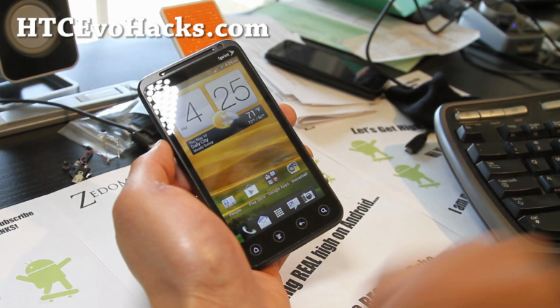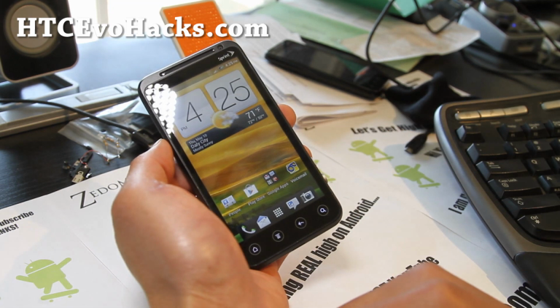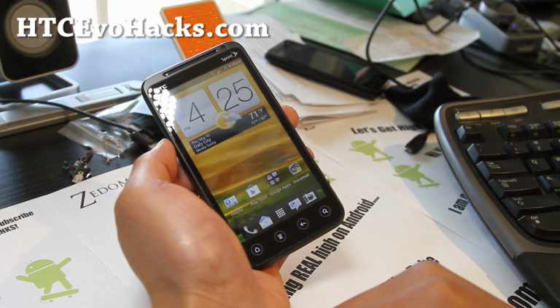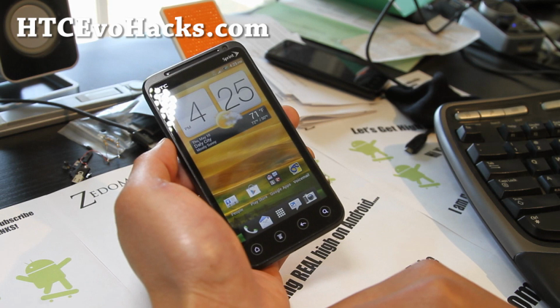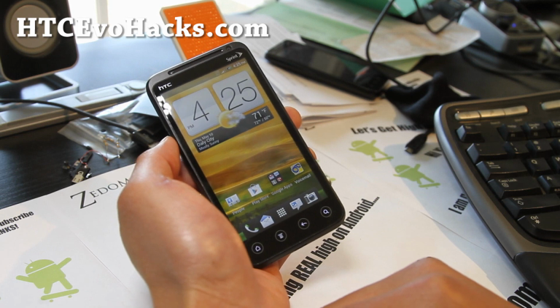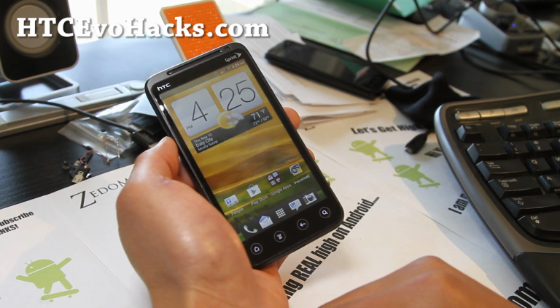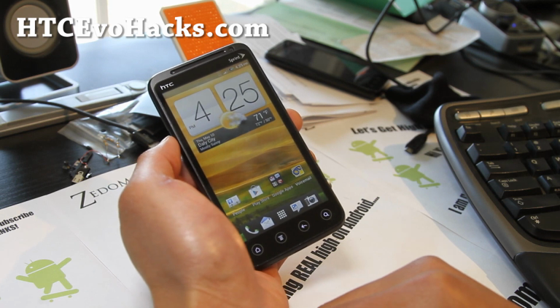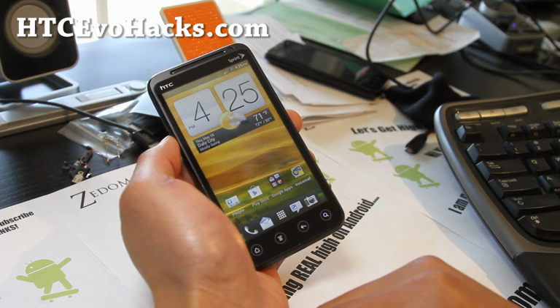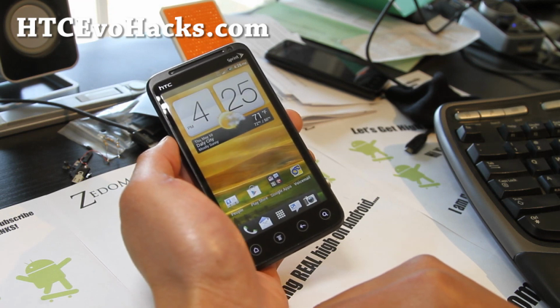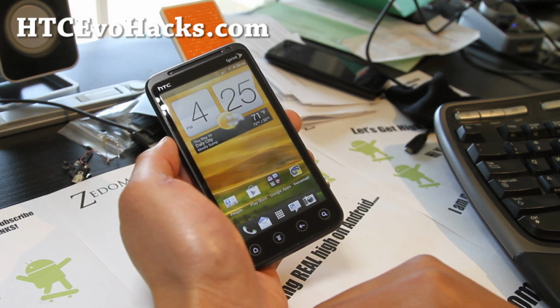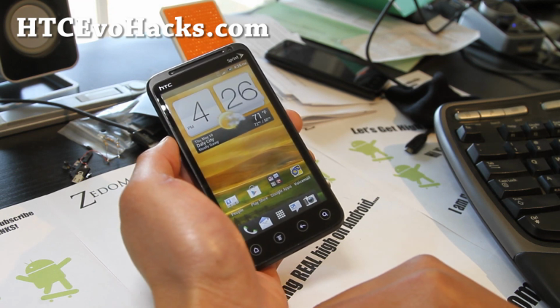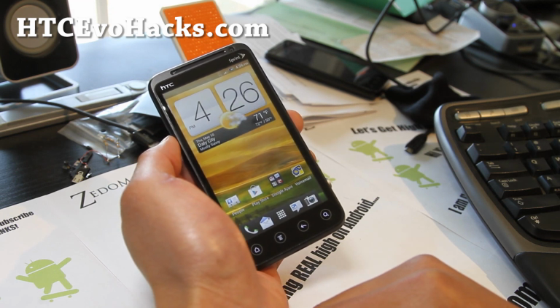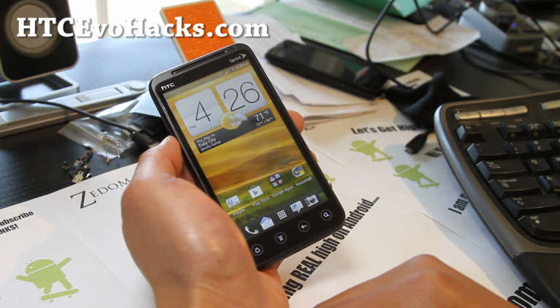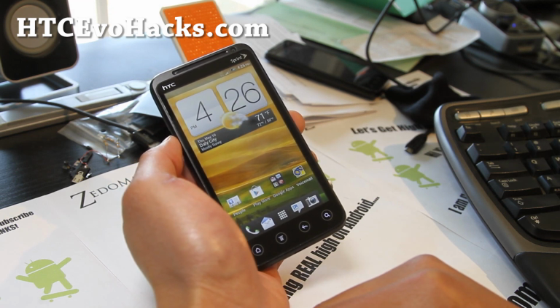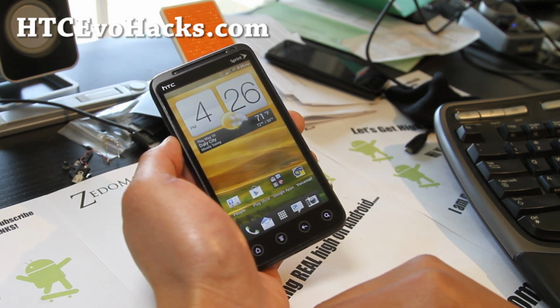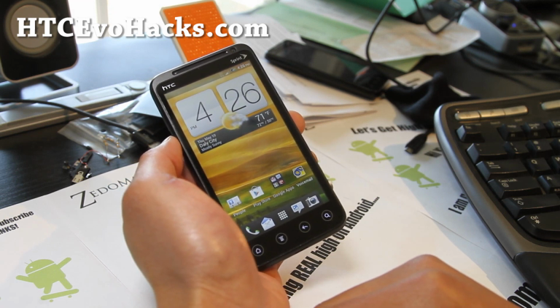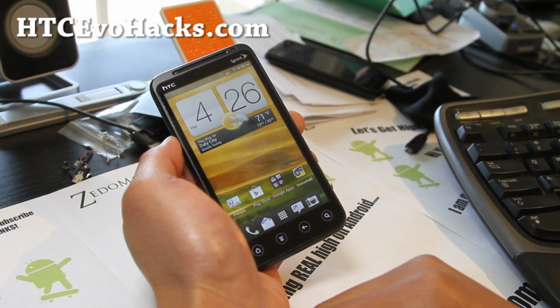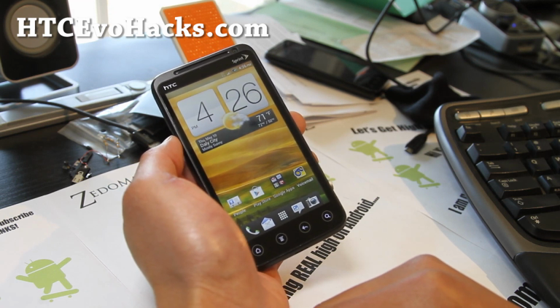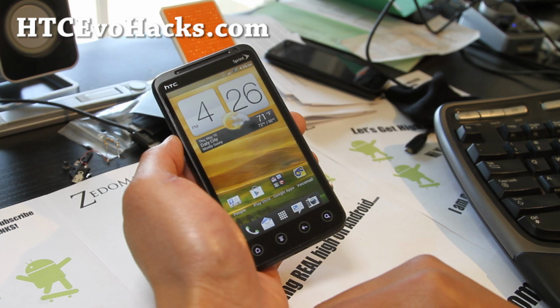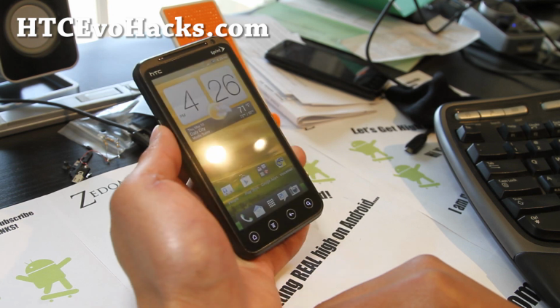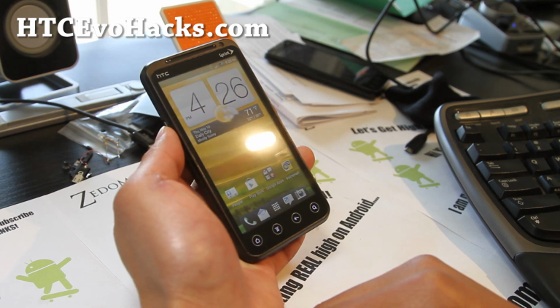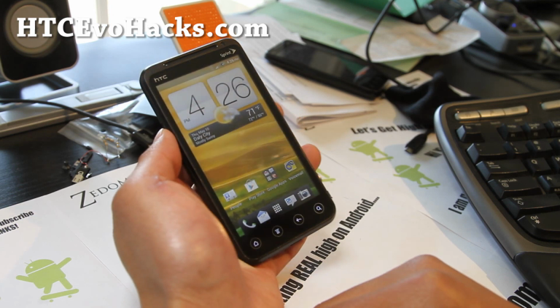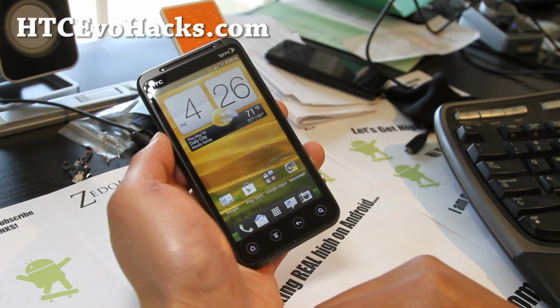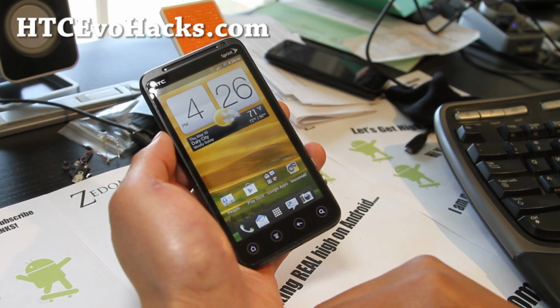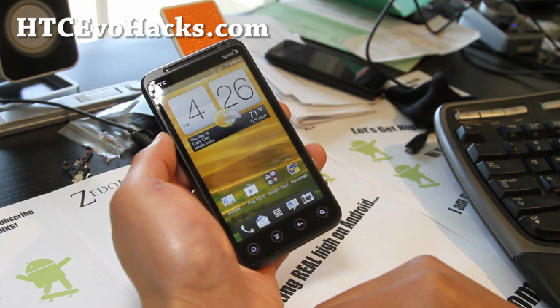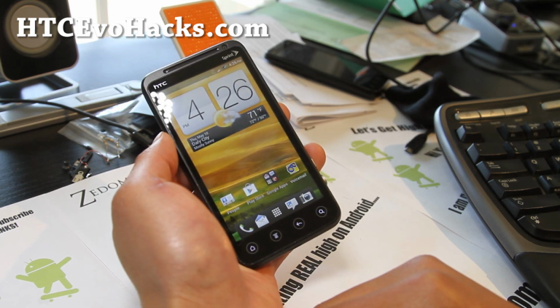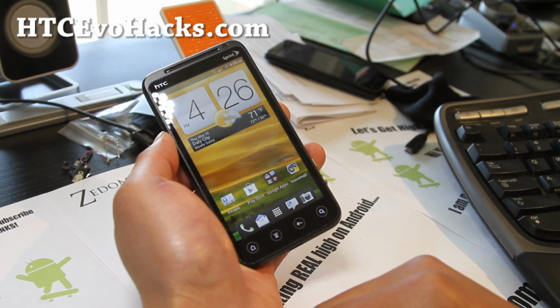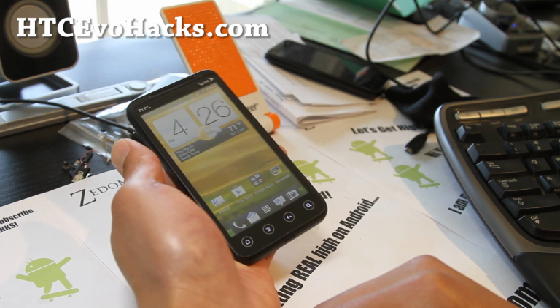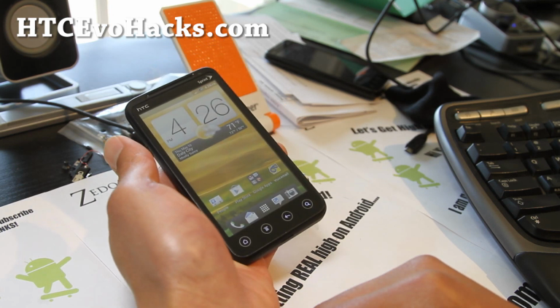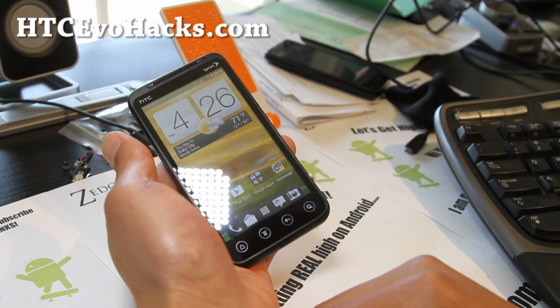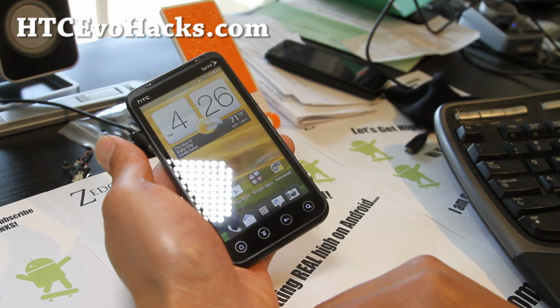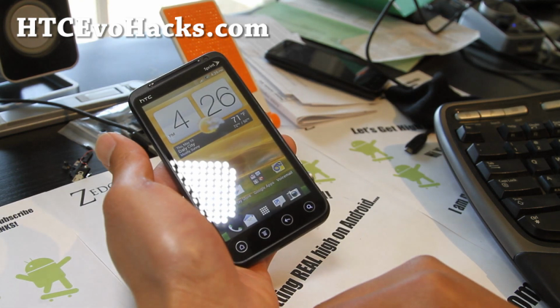Great week for HTC EVO 3D with that leaked Virgin Mobile EVO 3D stock ICS ROM. We're going to see a bunch of great ROMs. Time to make your phone better.